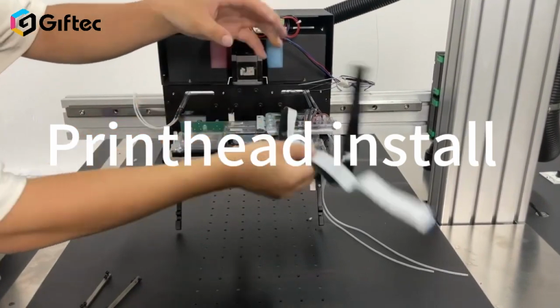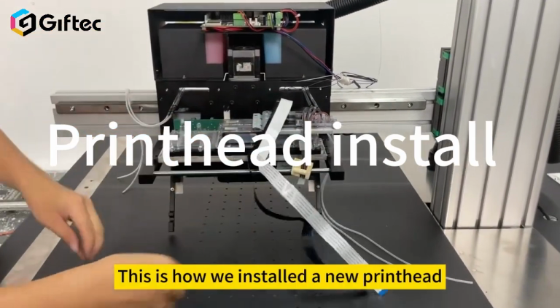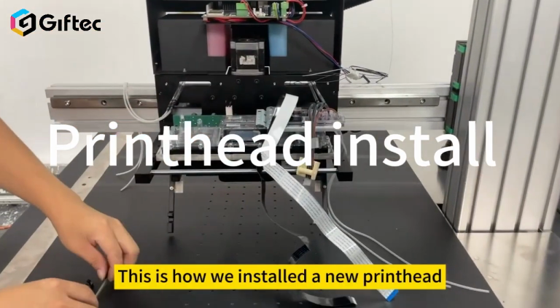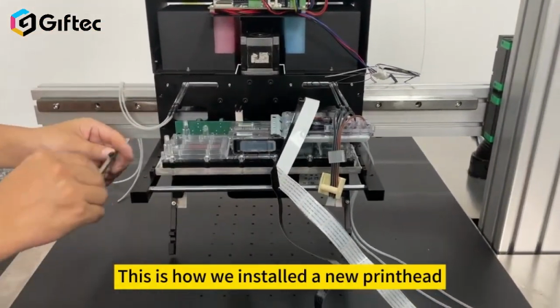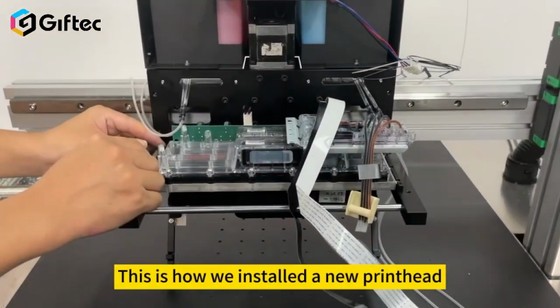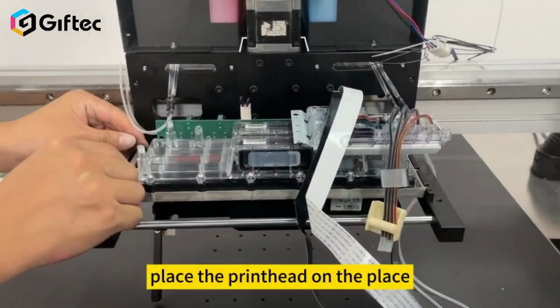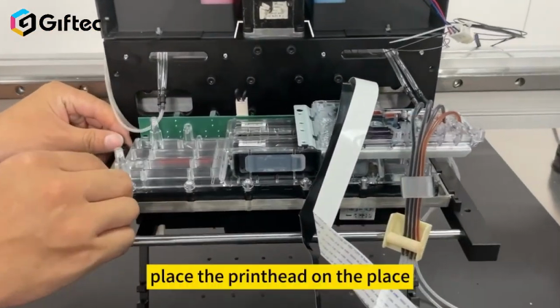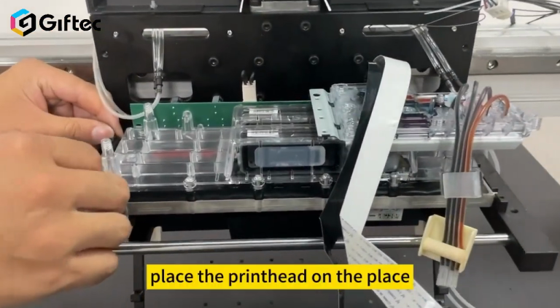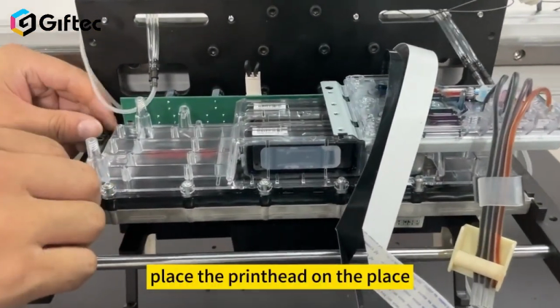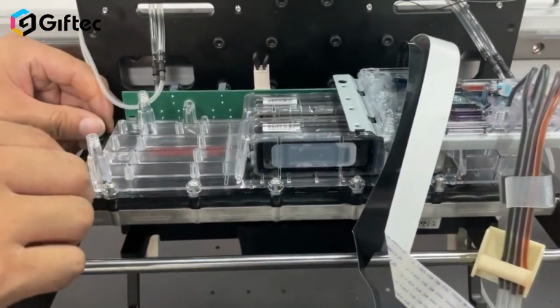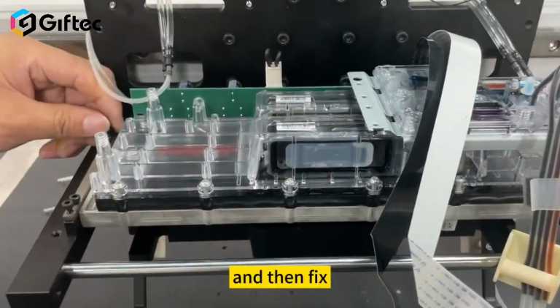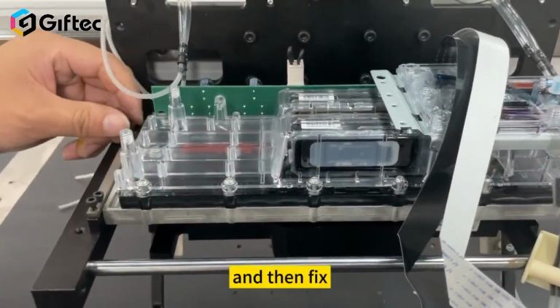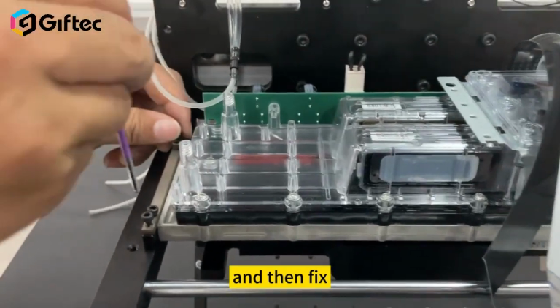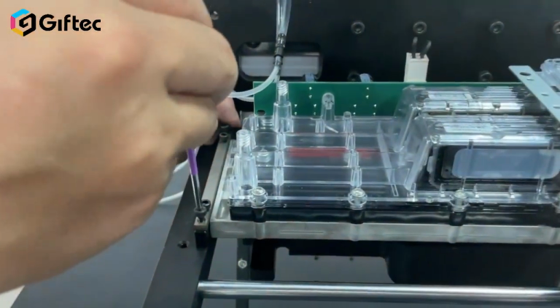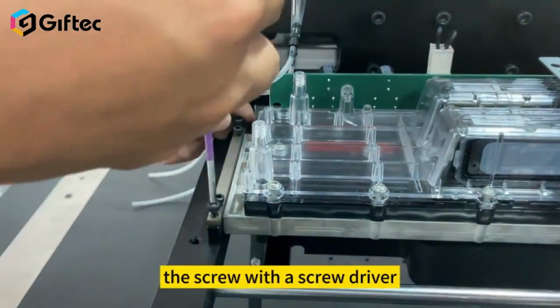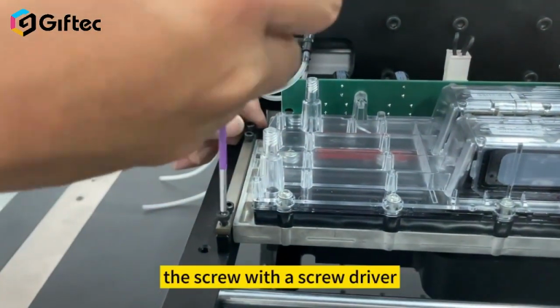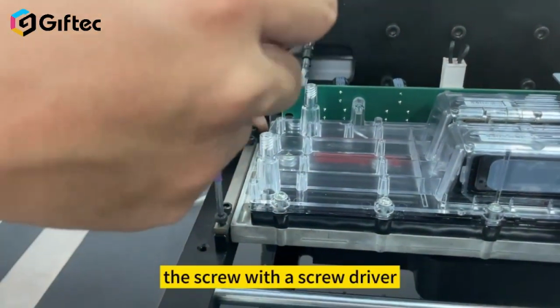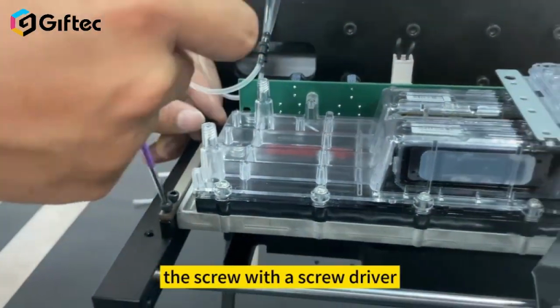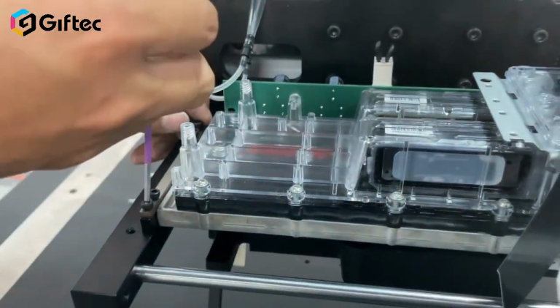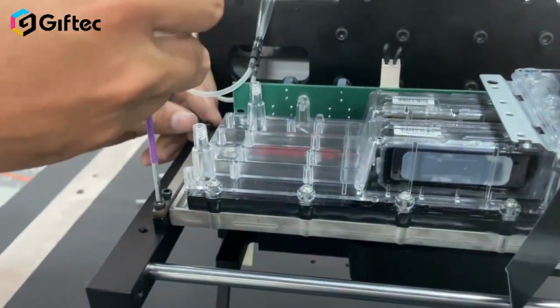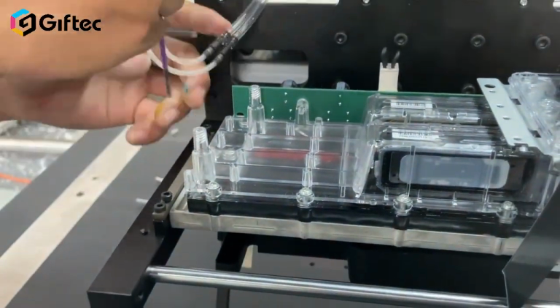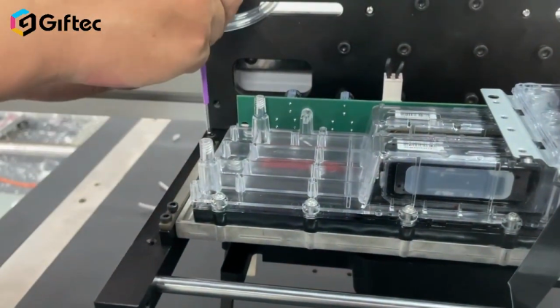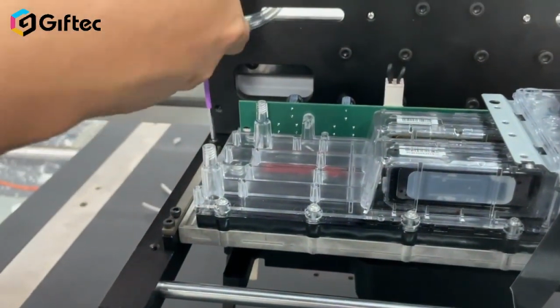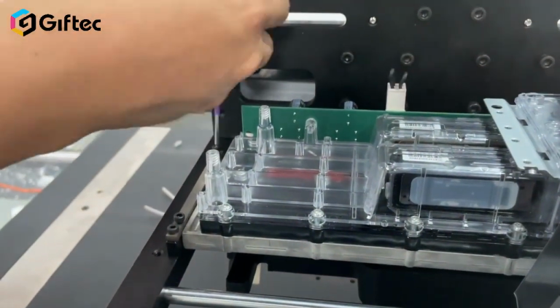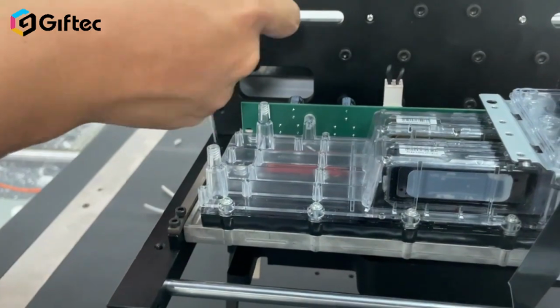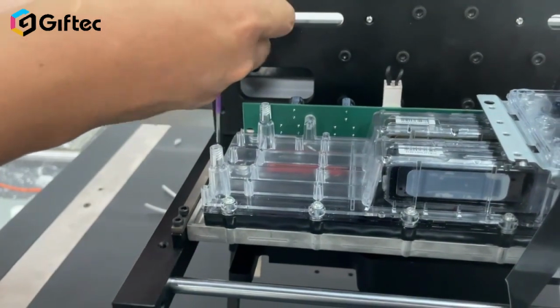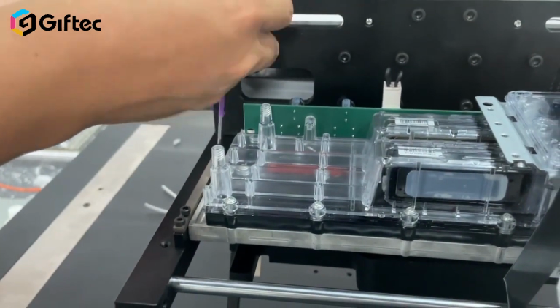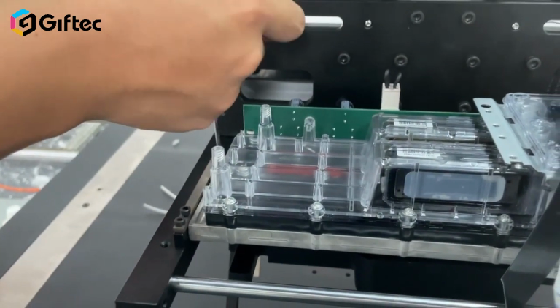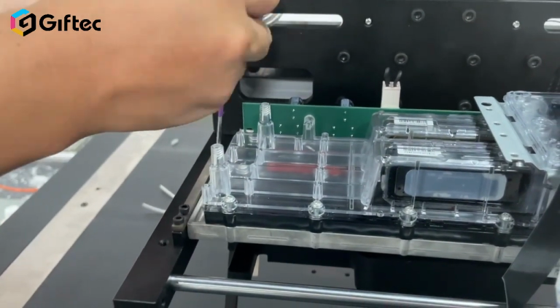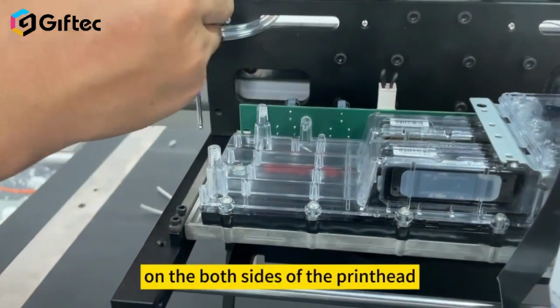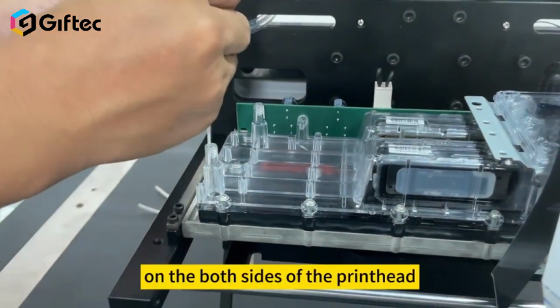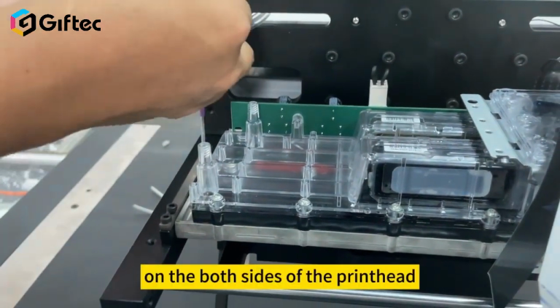This is how we install a new printhead. Place the printhead in position, then fix the screws with a screwdriver on both sides of the printhead.